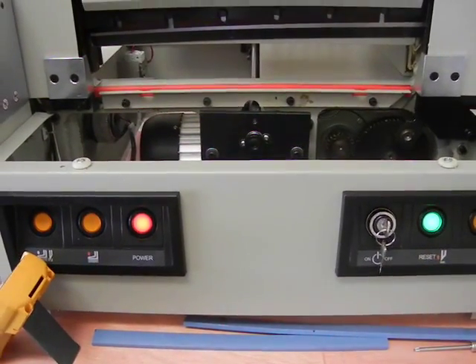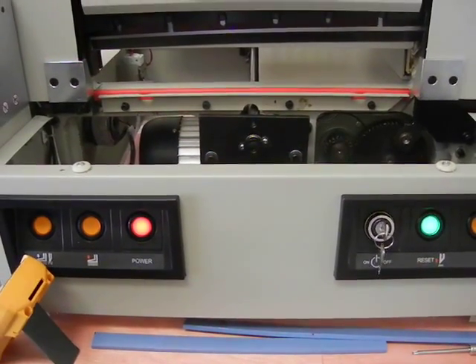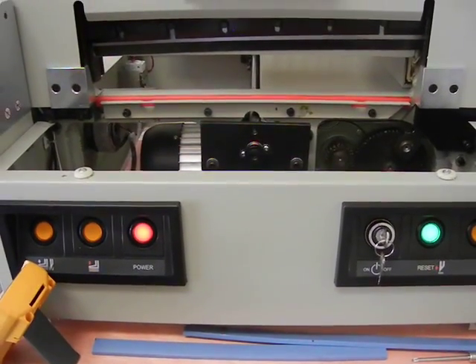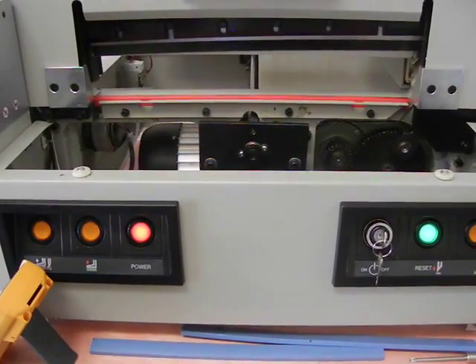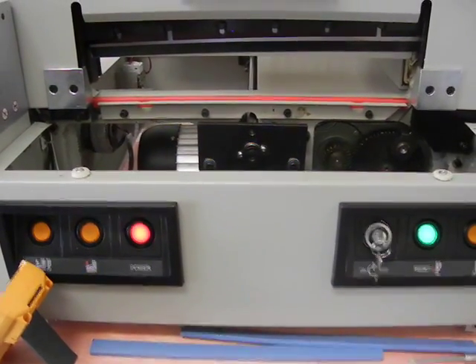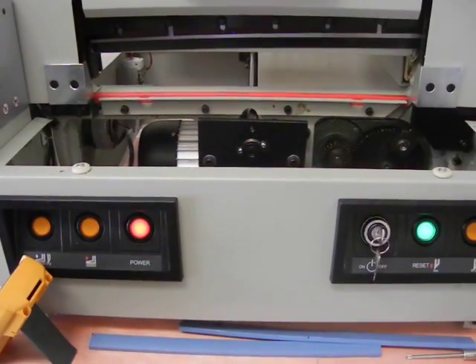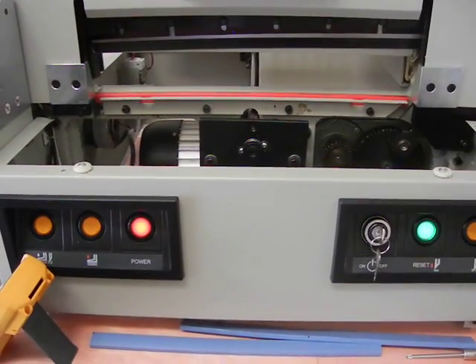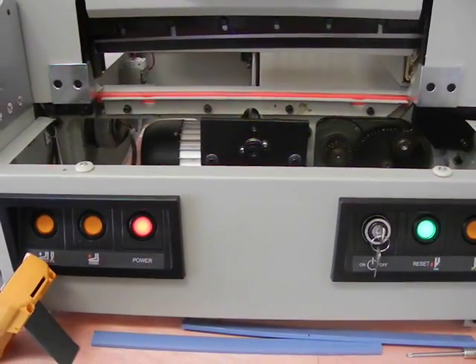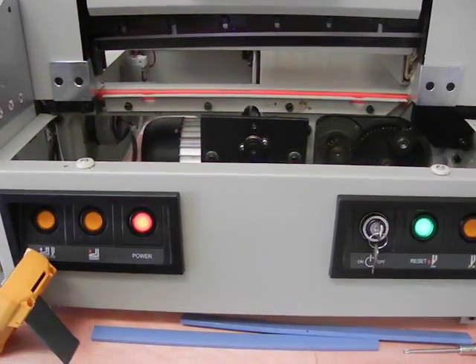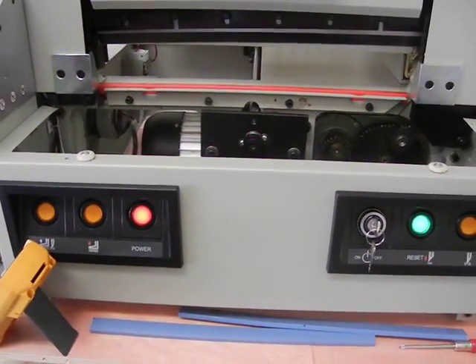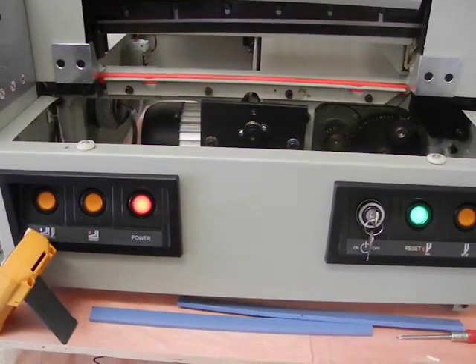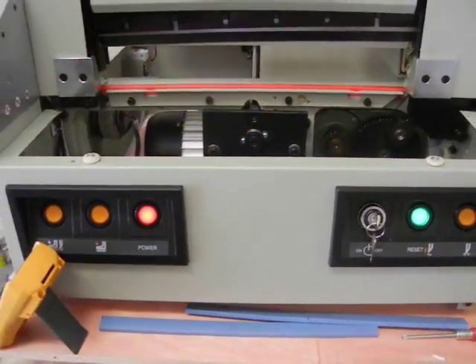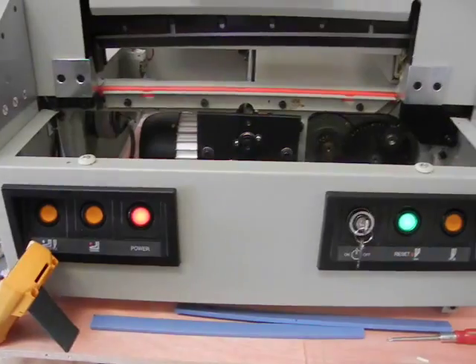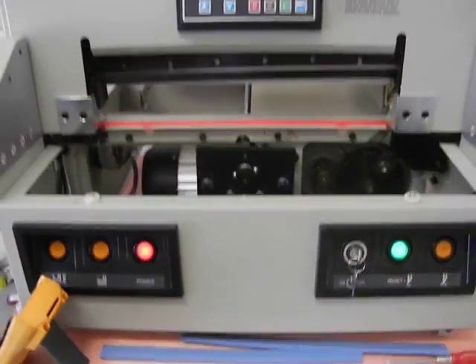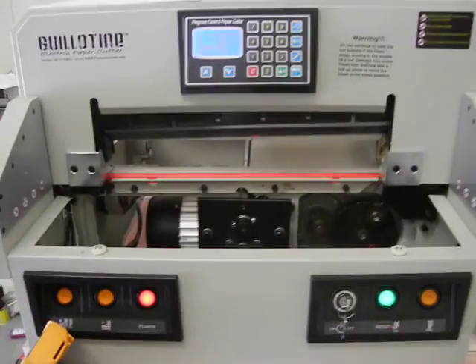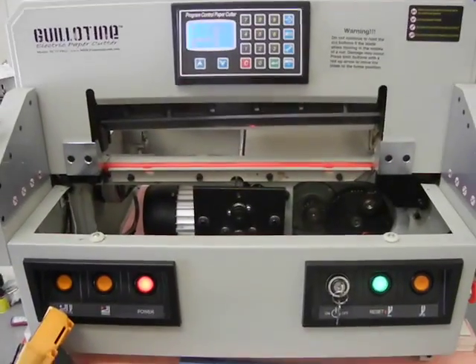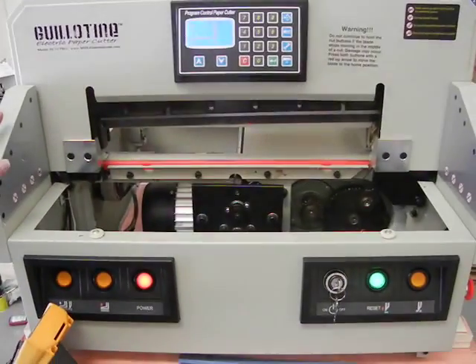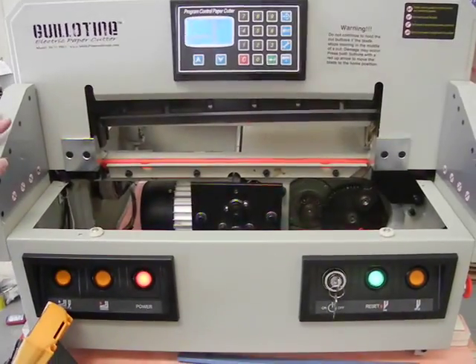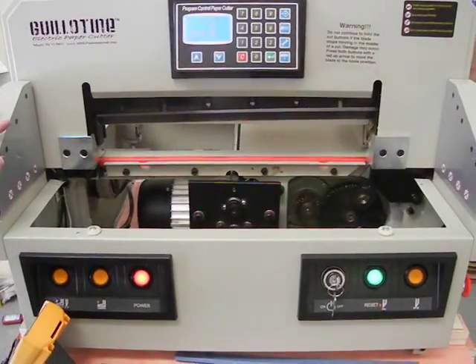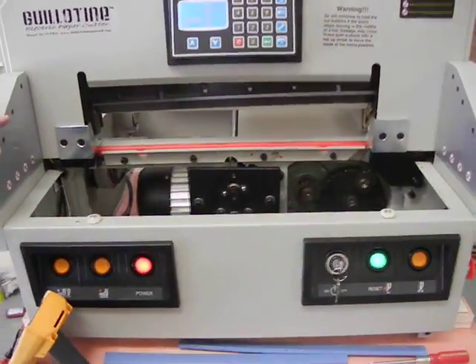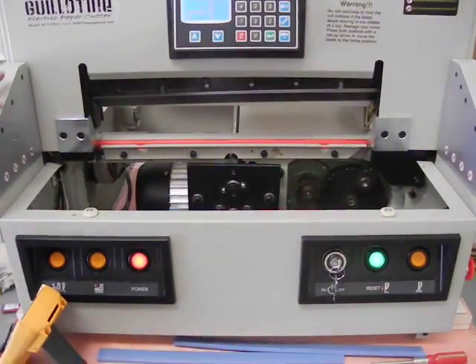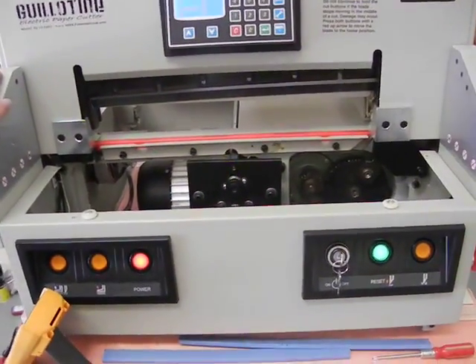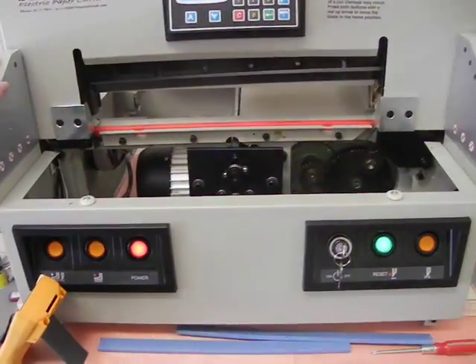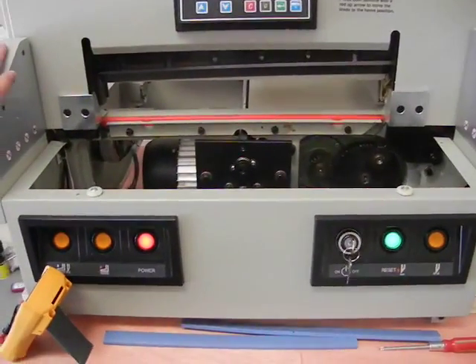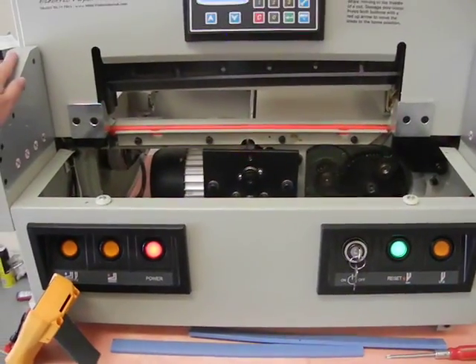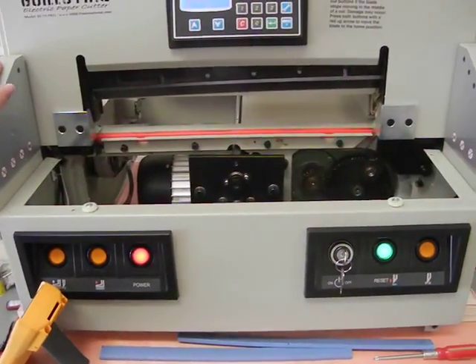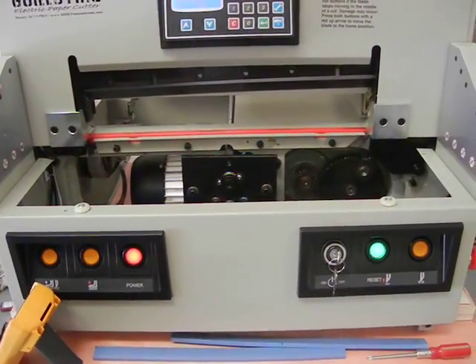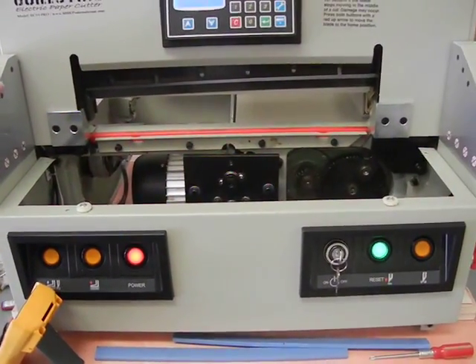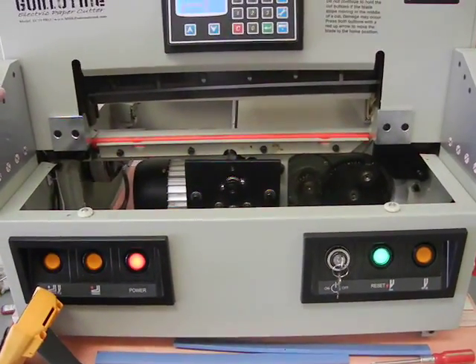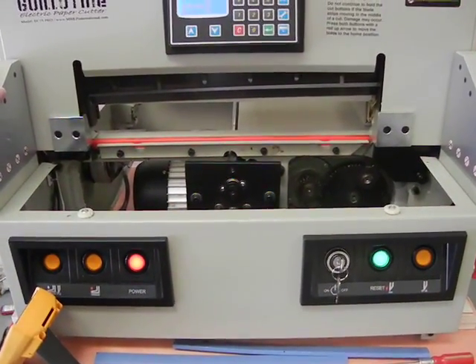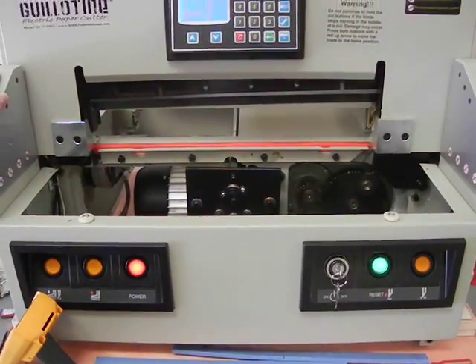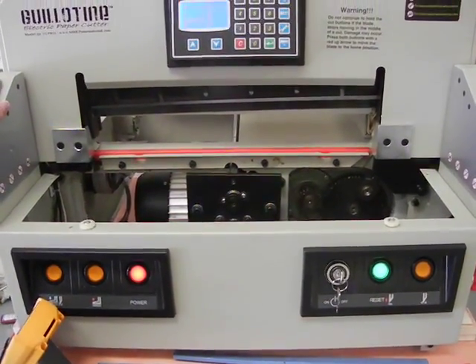This video is published by MBKP International. We're making this video because we had a customer call in — they had absolutely no power on their machine.